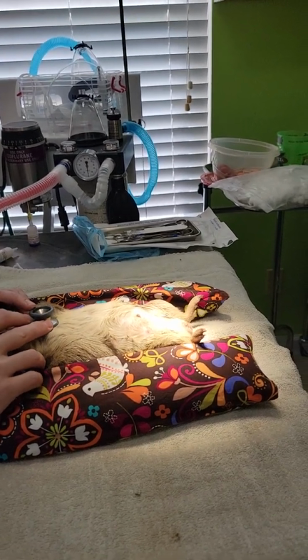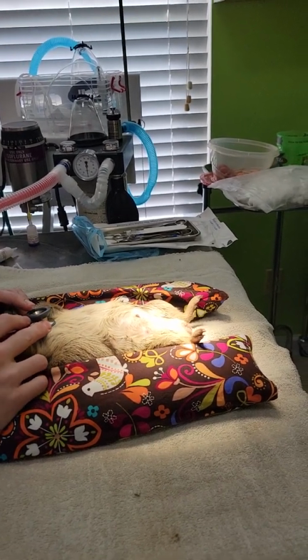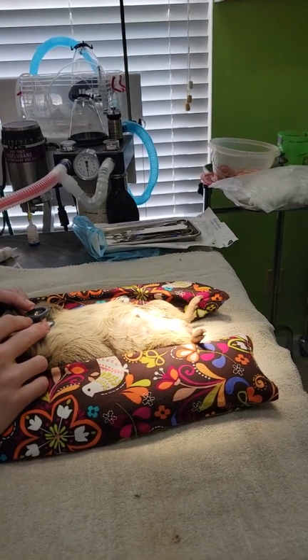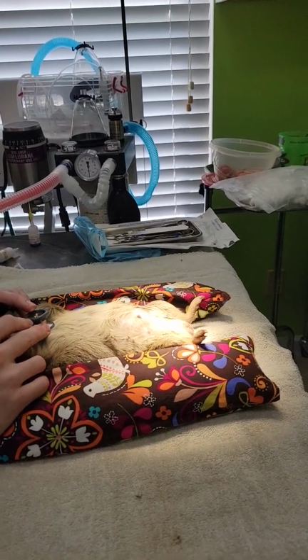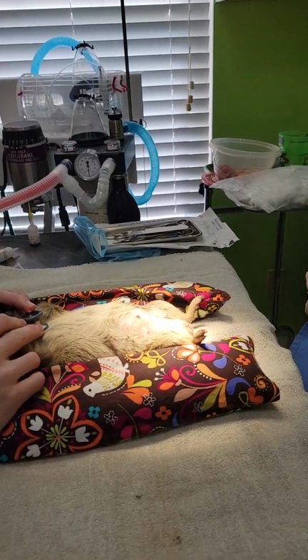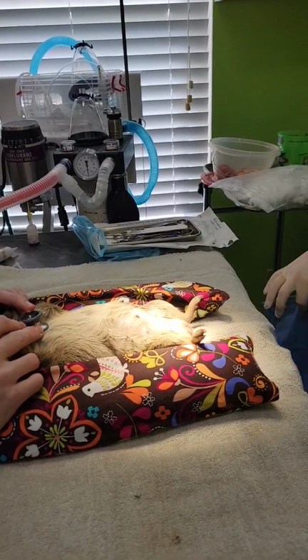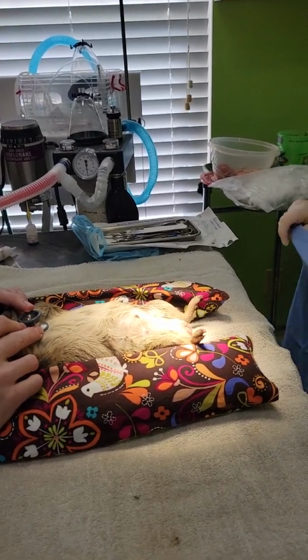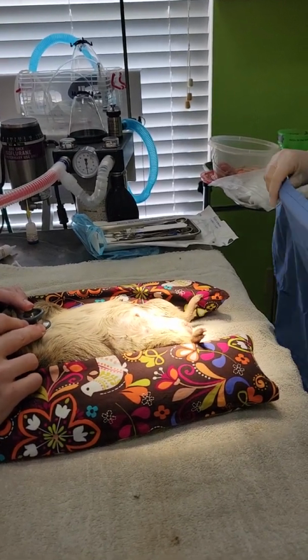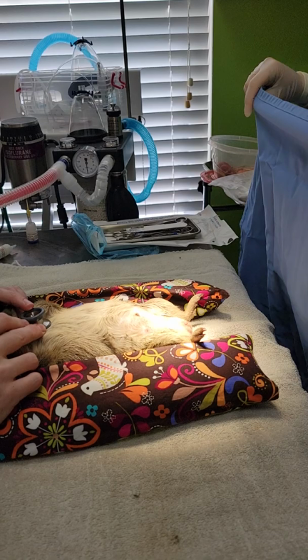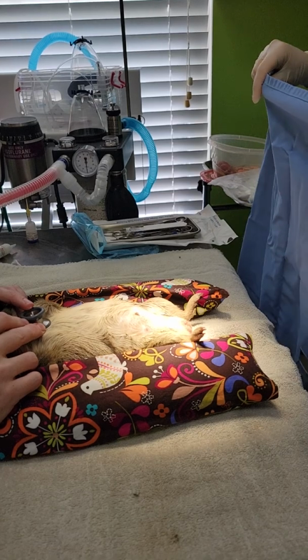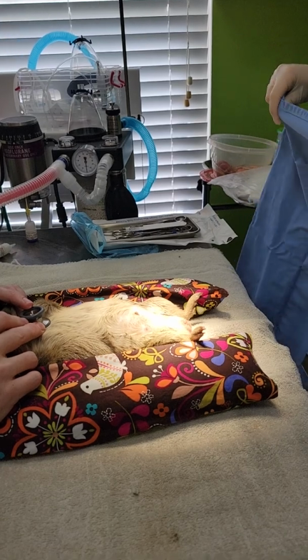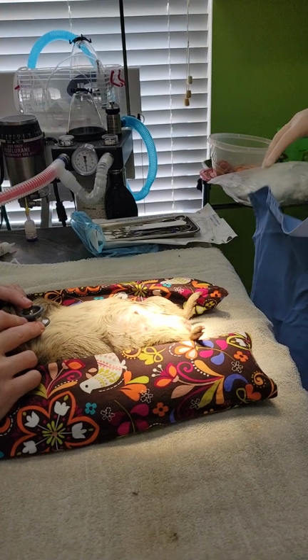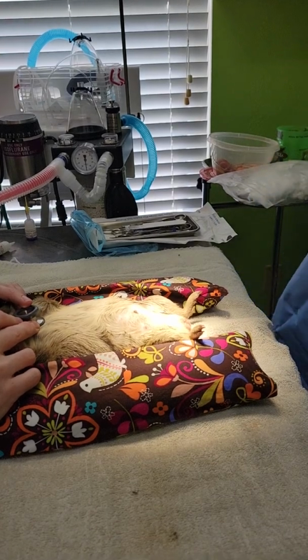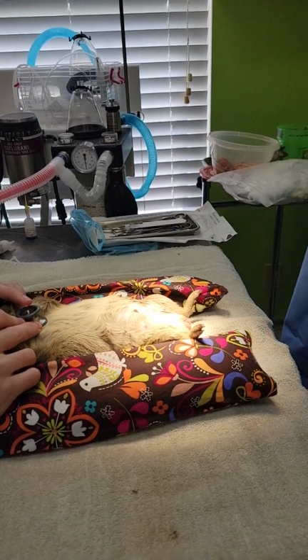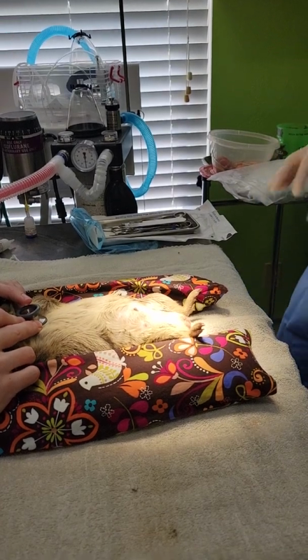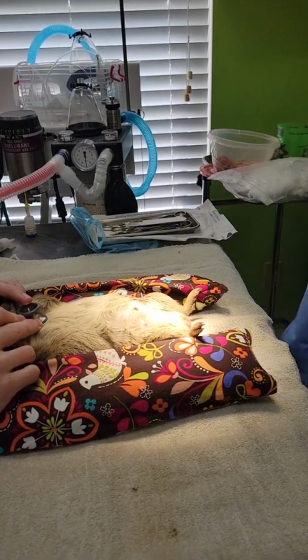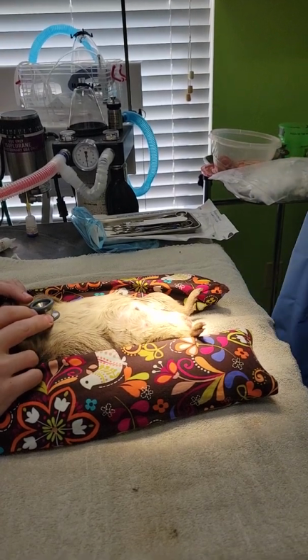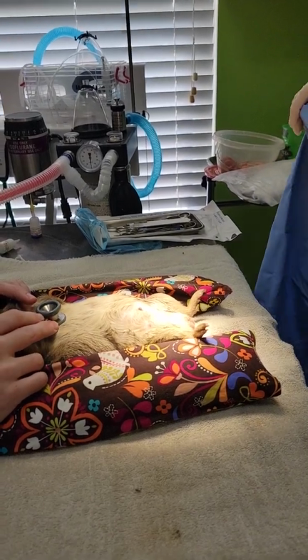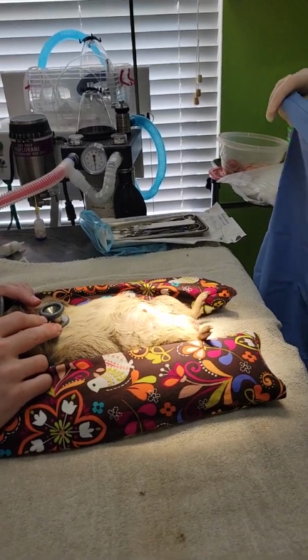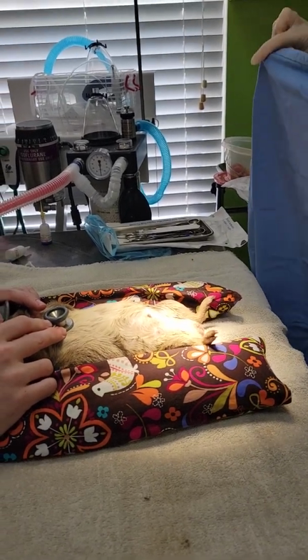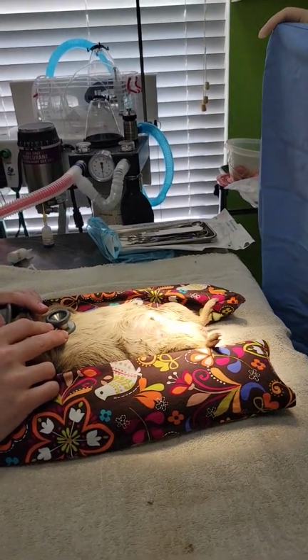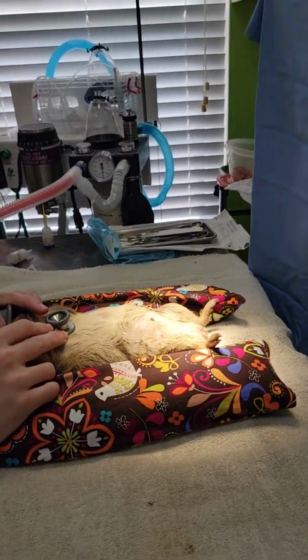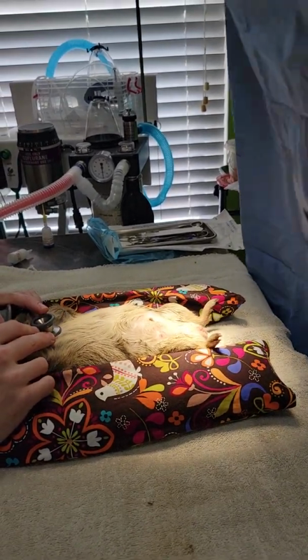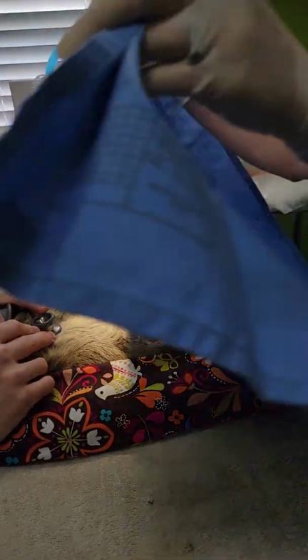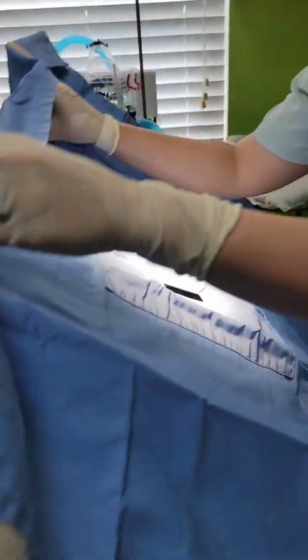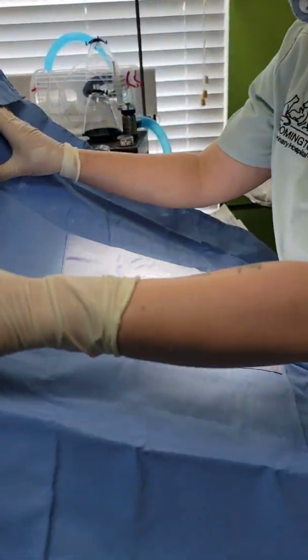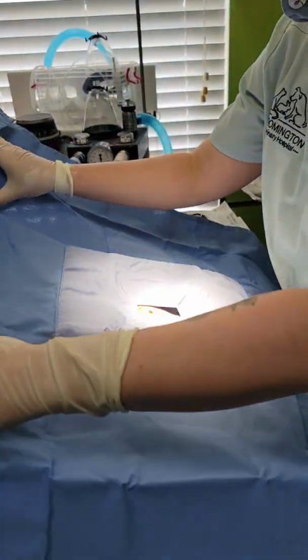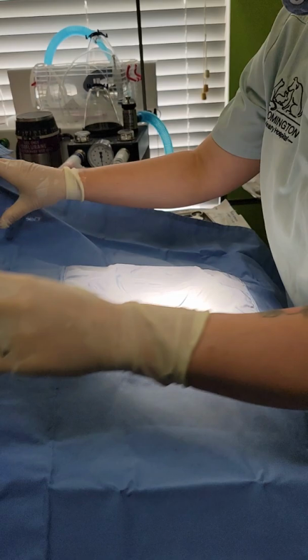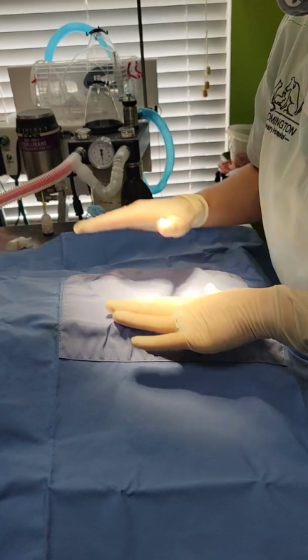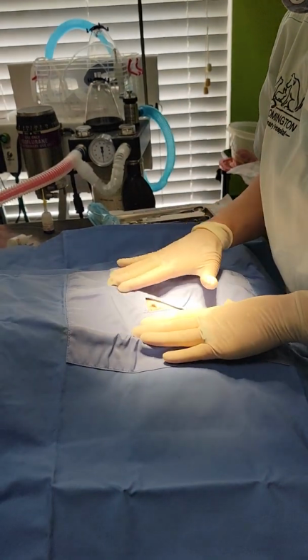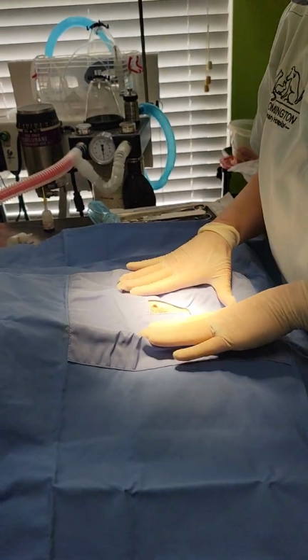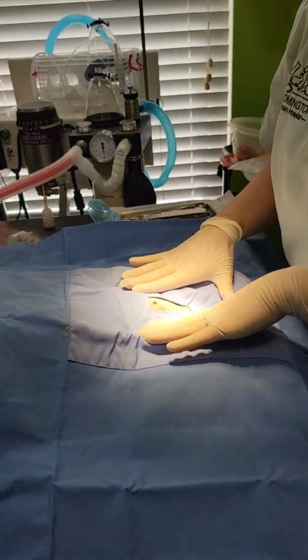Okay, so this is Castle. Castle is an approximately a thousand gram guinea pig, an adult, probably at least a year, that we are neutering today.